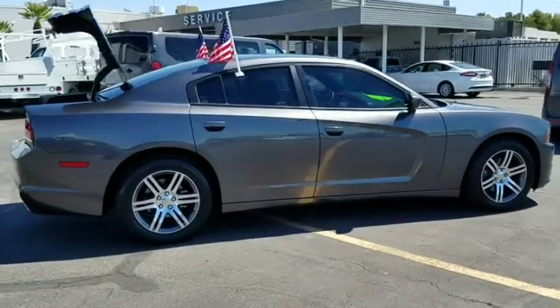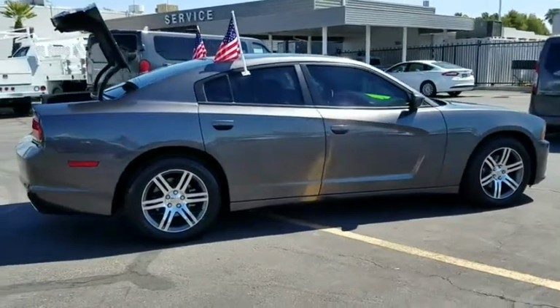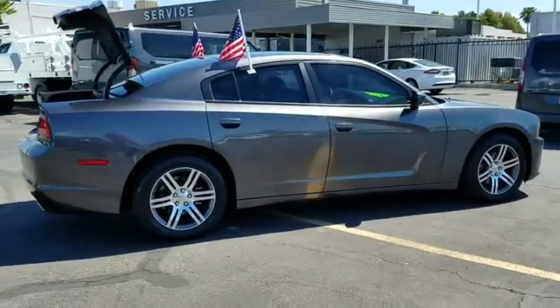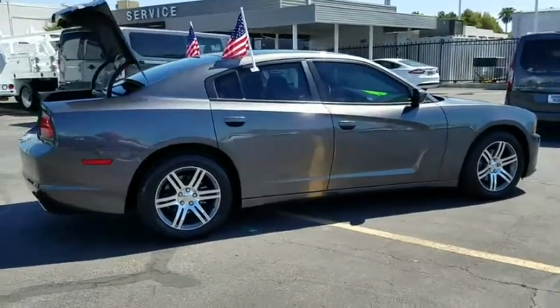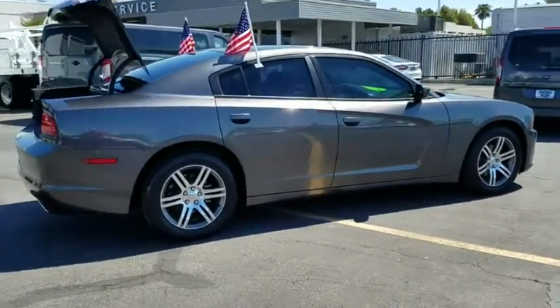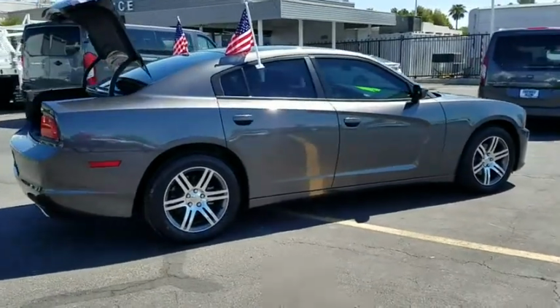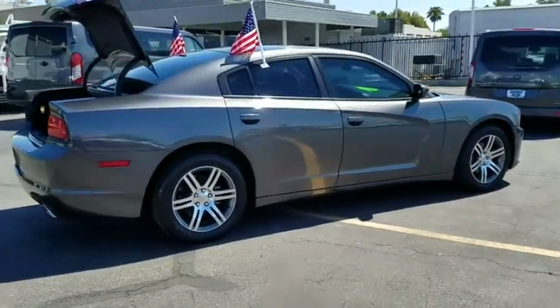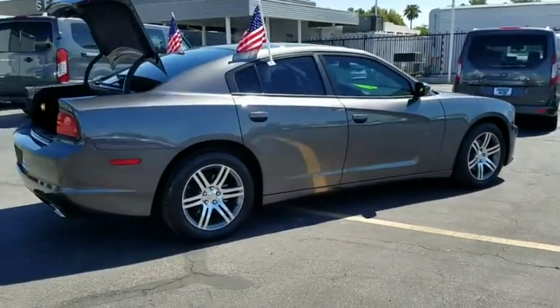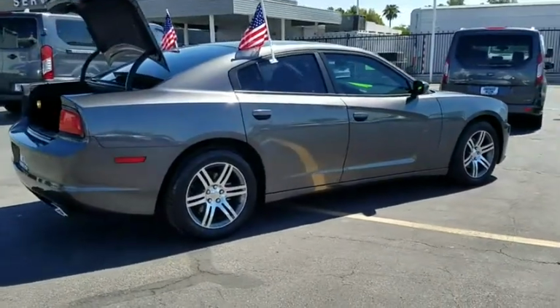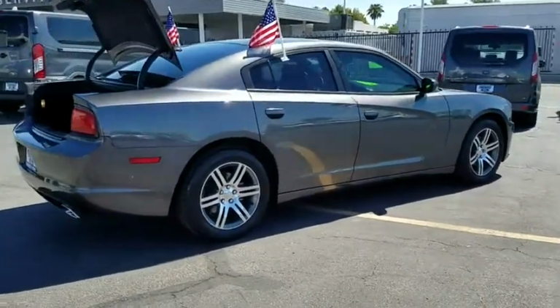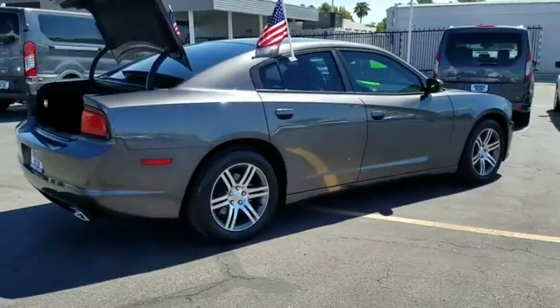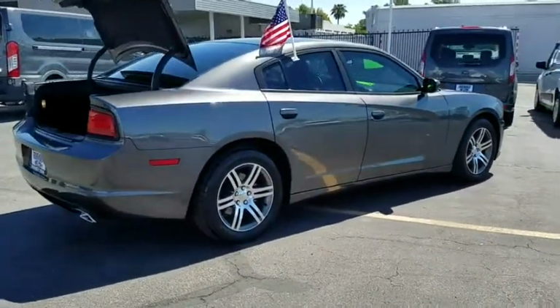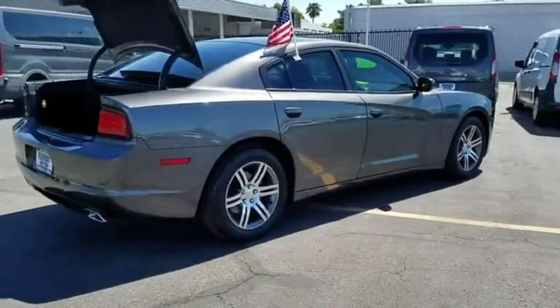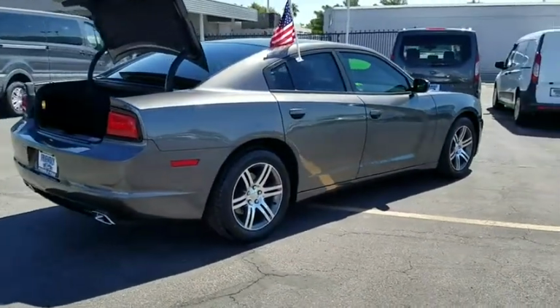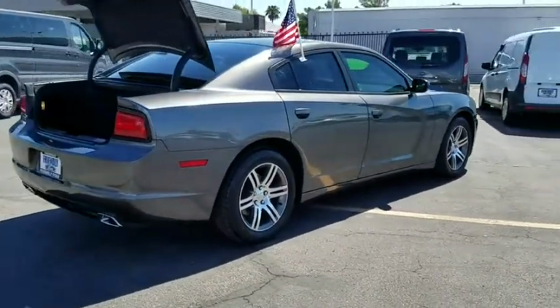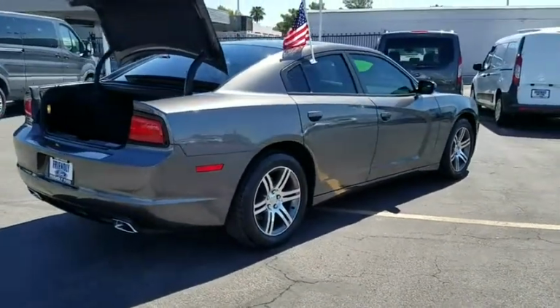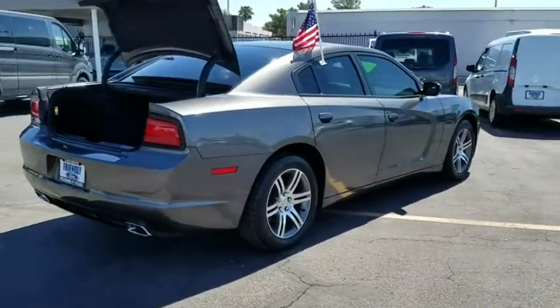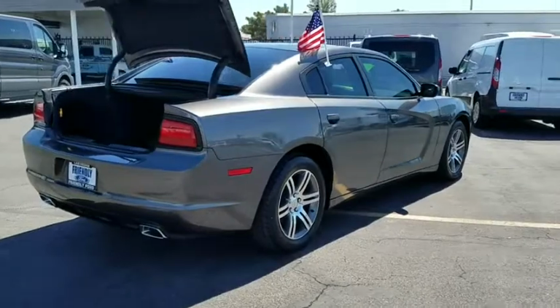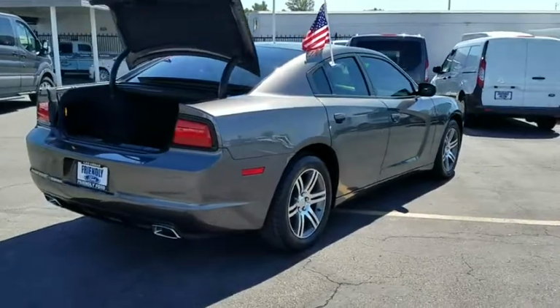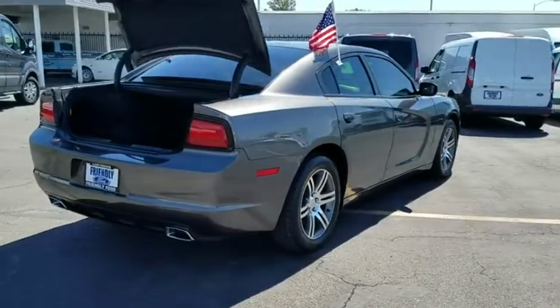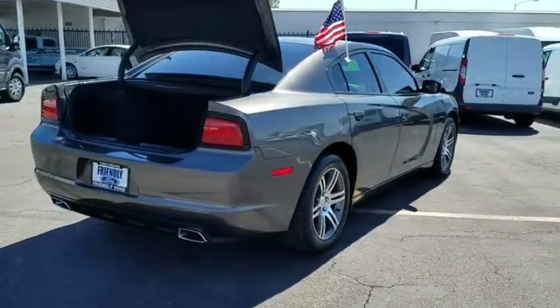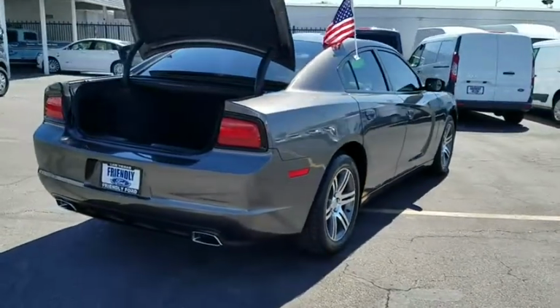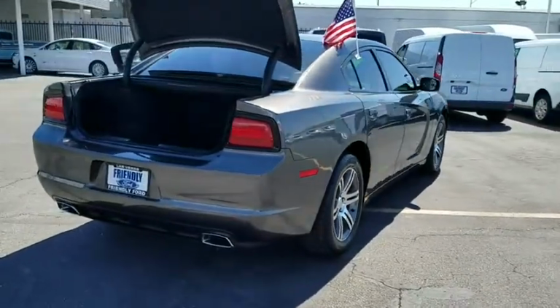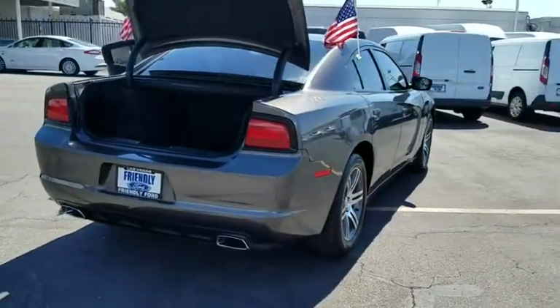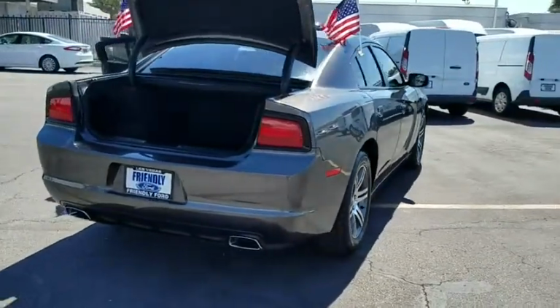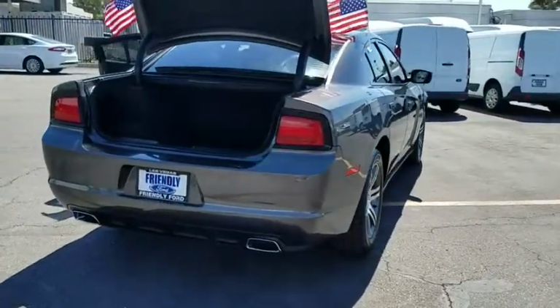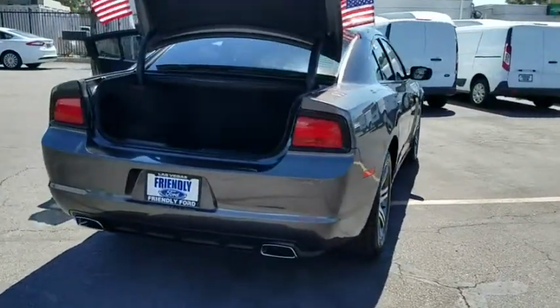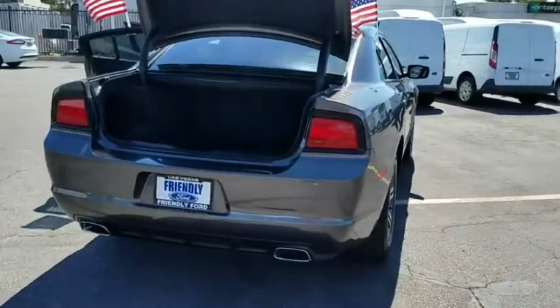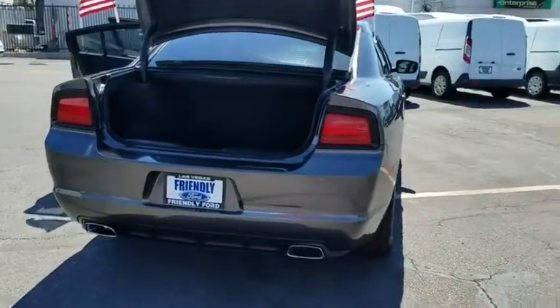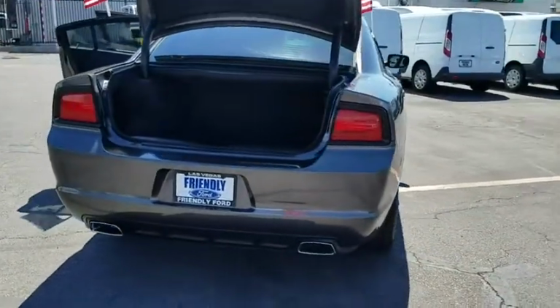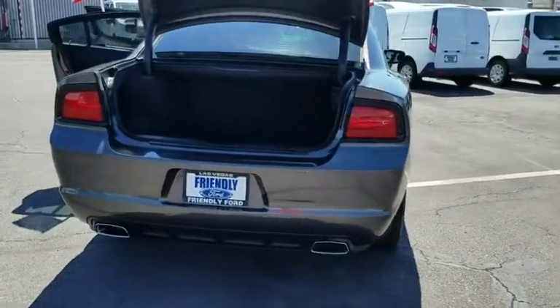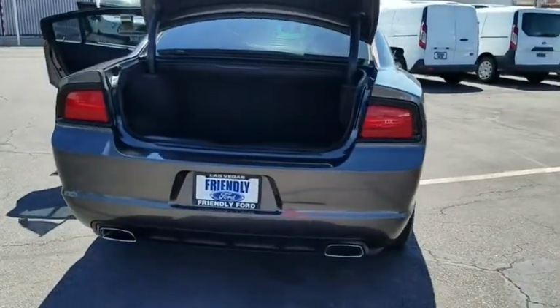Peace of mind comes standard with the Charger's 5-star government front and side impact crash test rating. This vehicle has less than 45,000 miles.